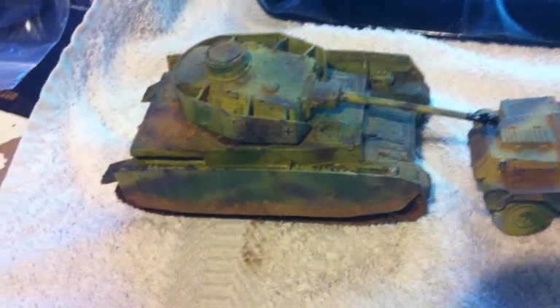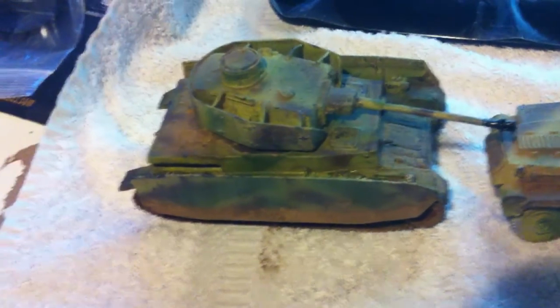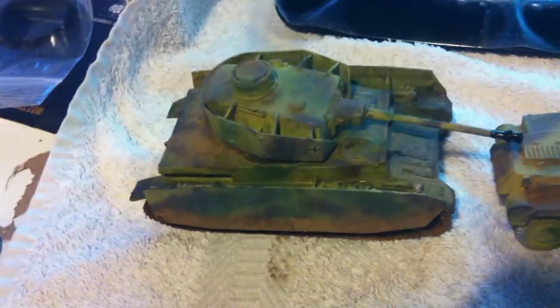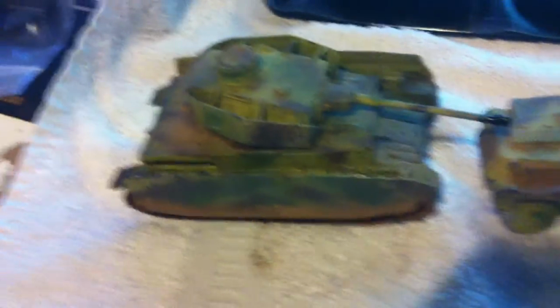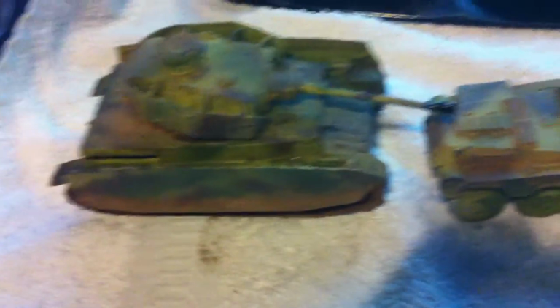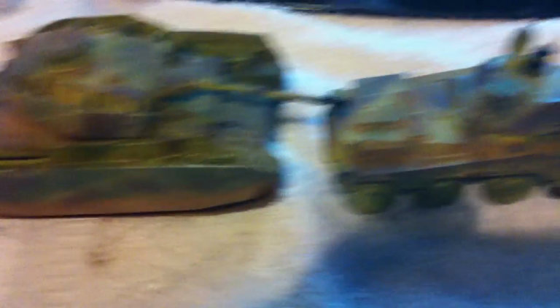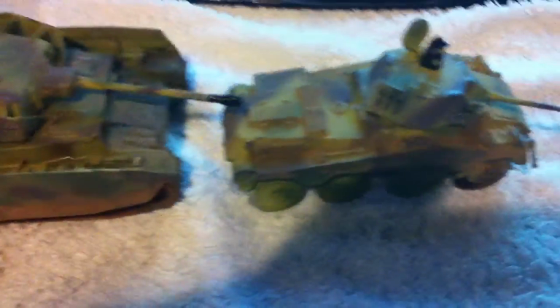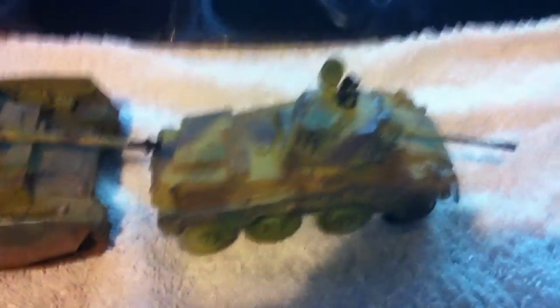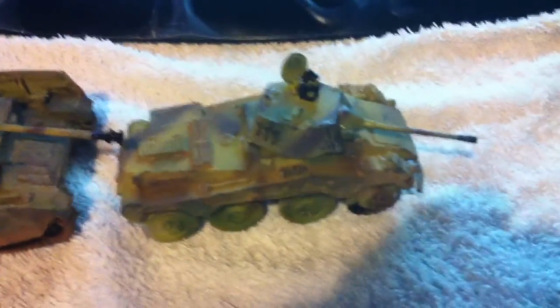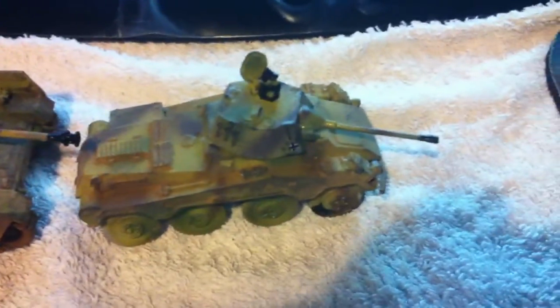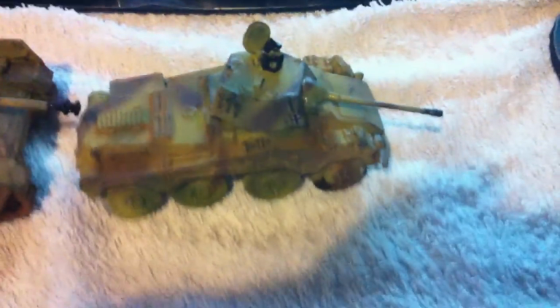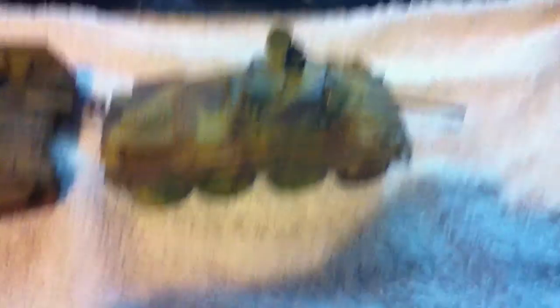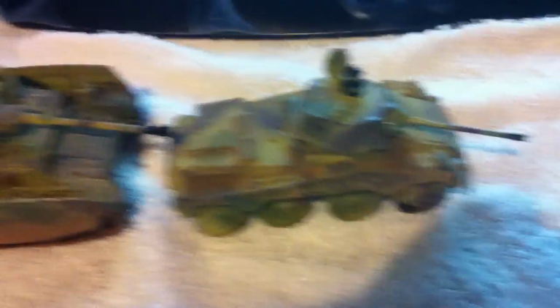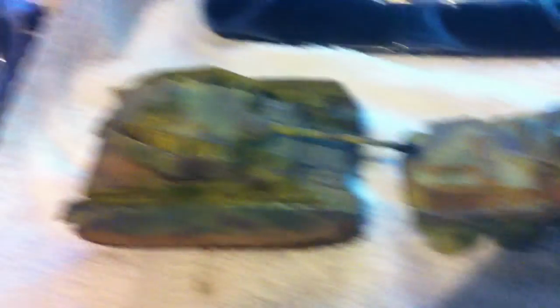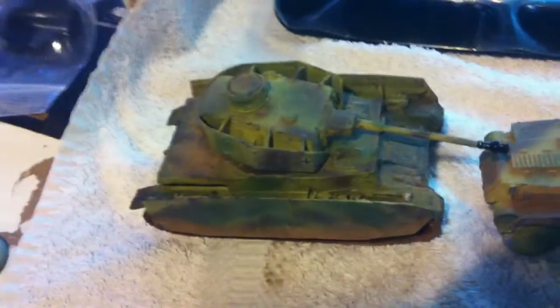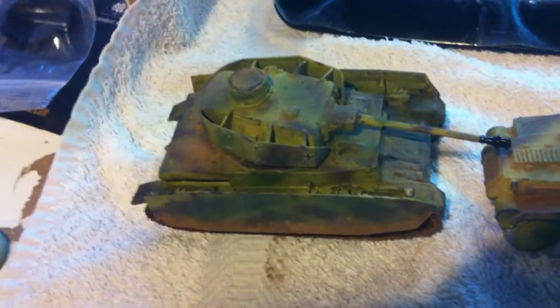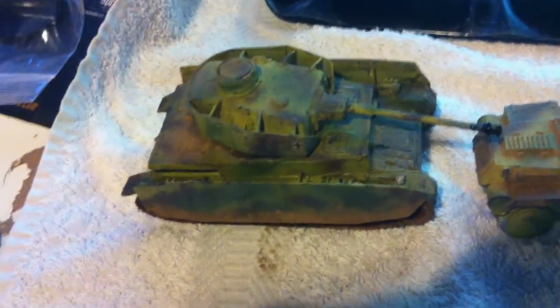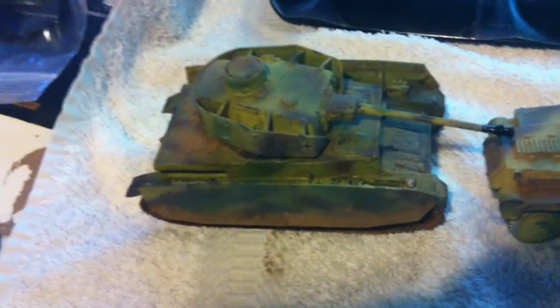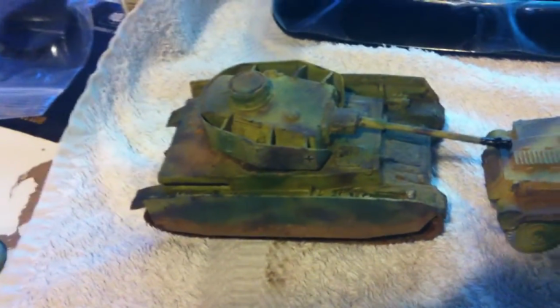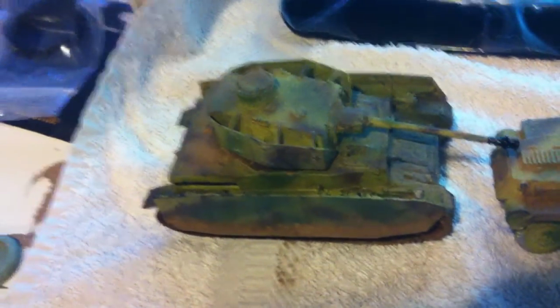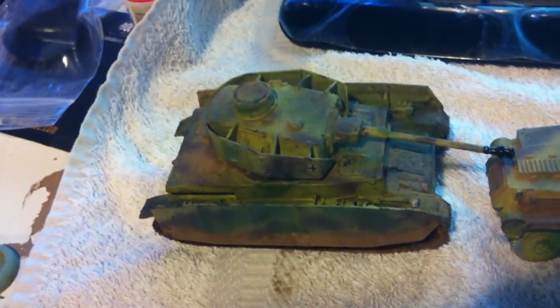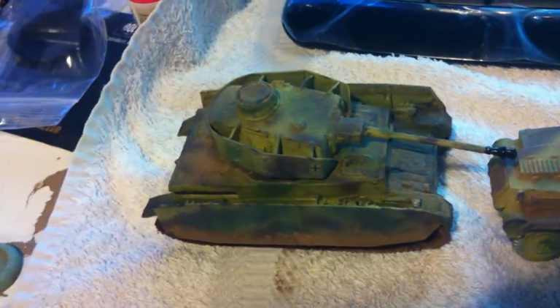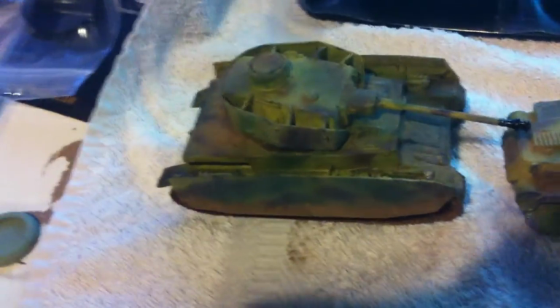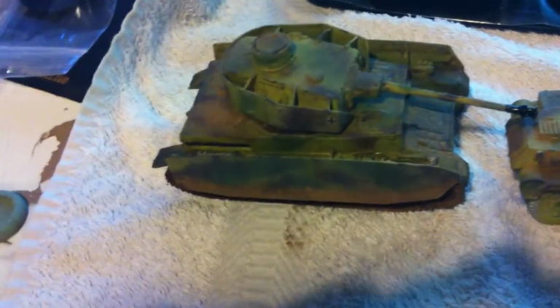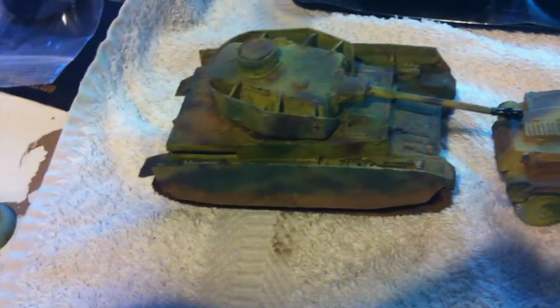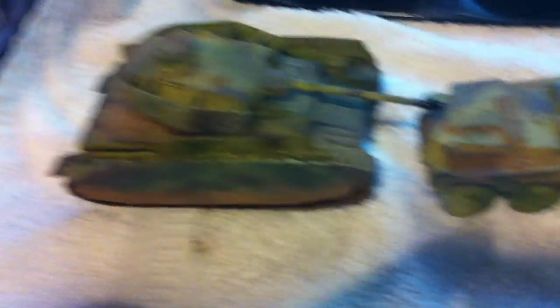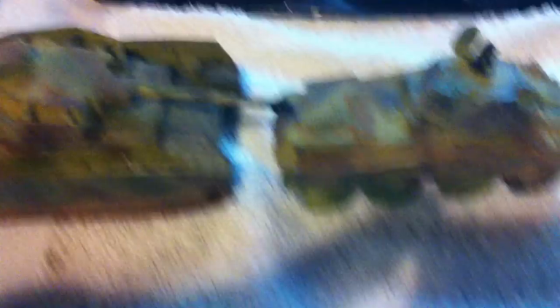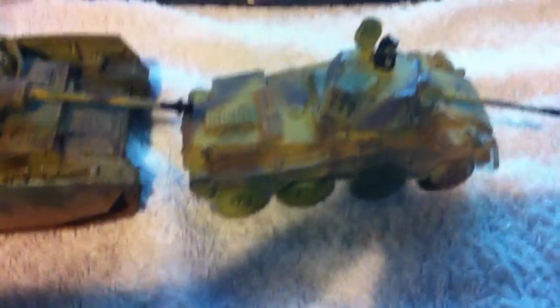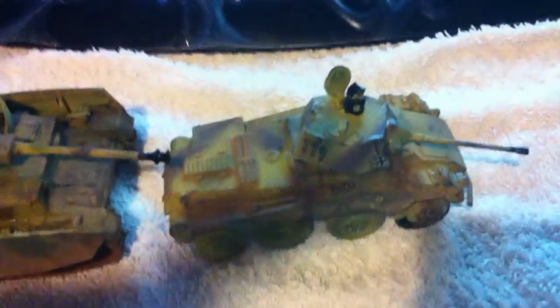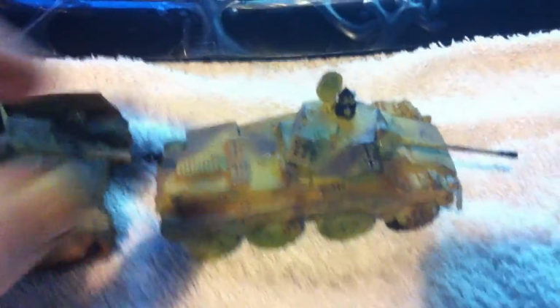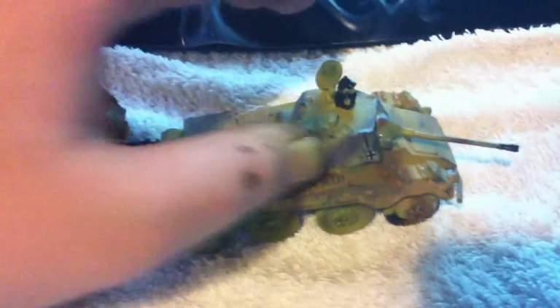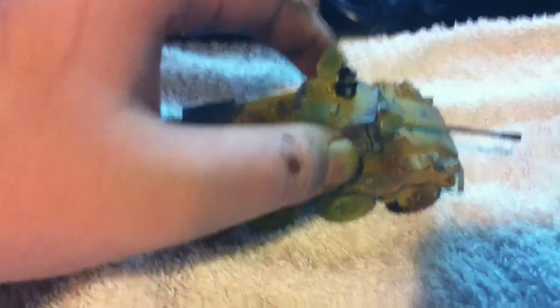Hey guys, sorry for the shaky cam. Basically I've been painting these up today for my buddy Gord. He's come around today and I told him I'd show him how I'd paint German tanks and try and get these done in a day.